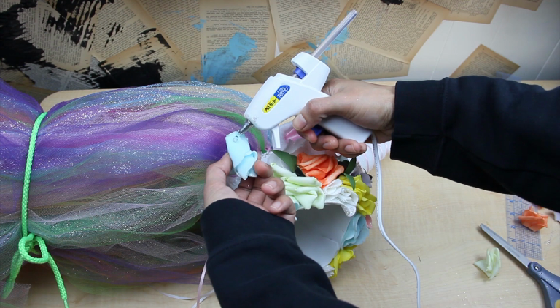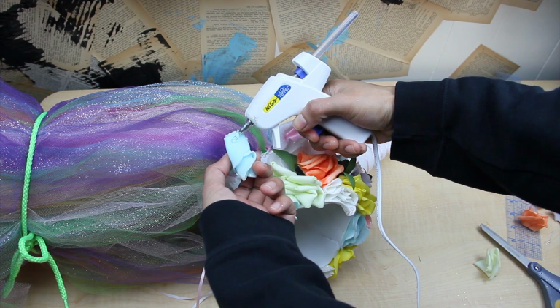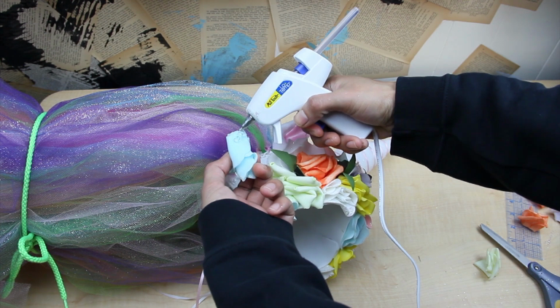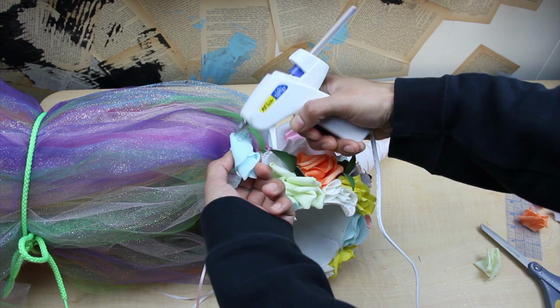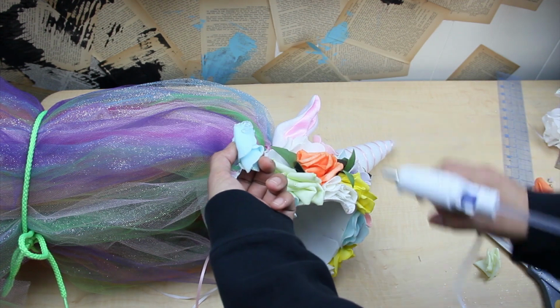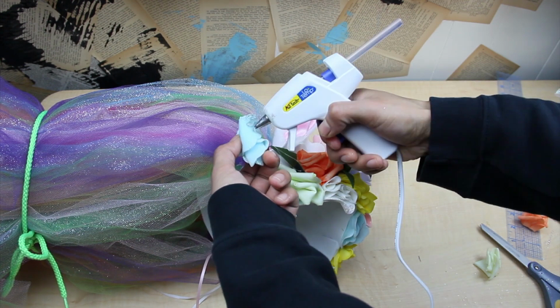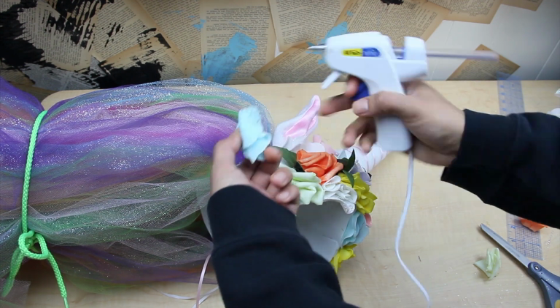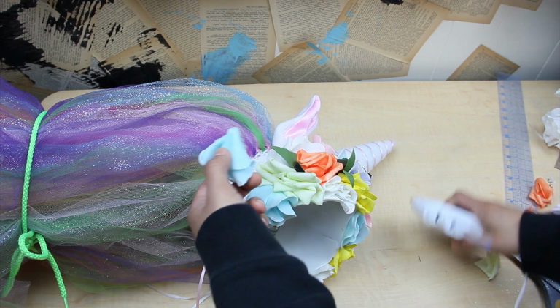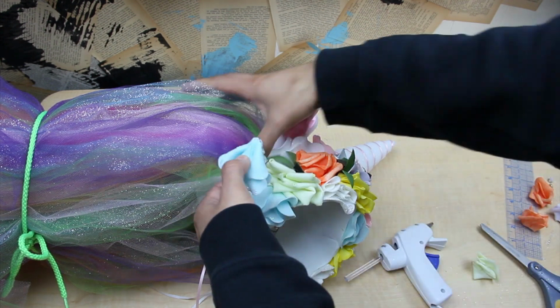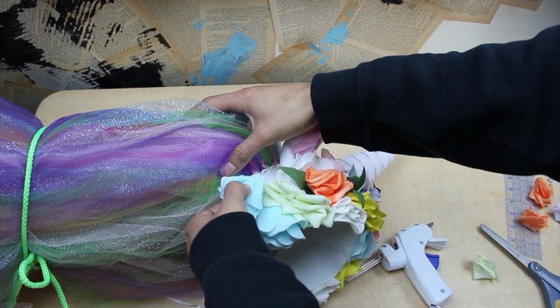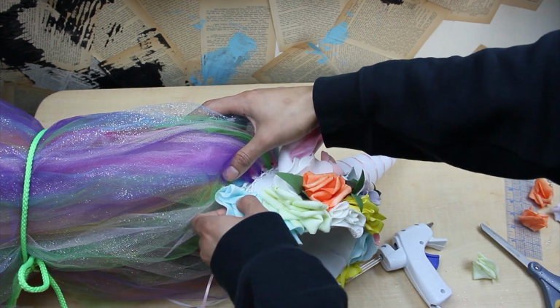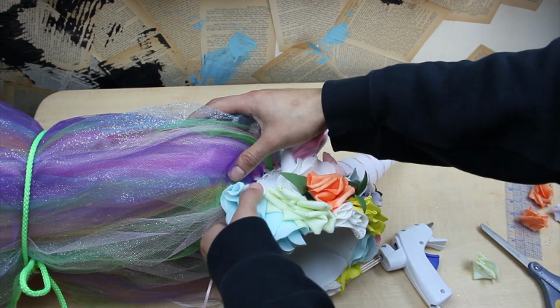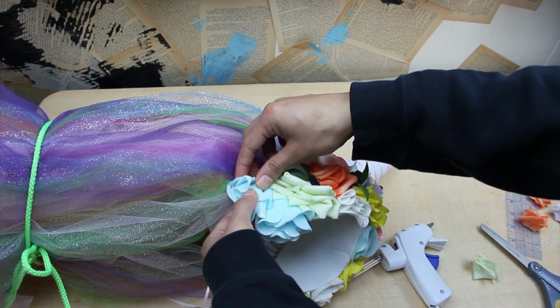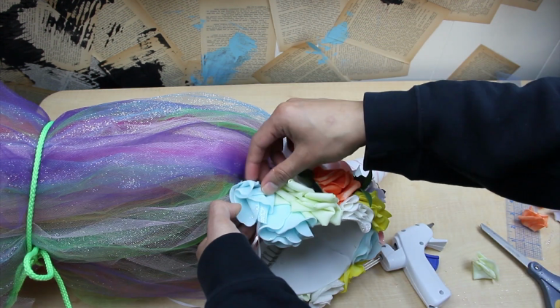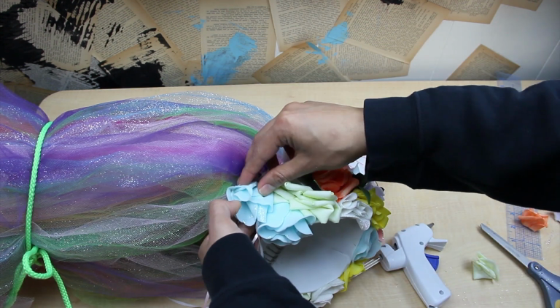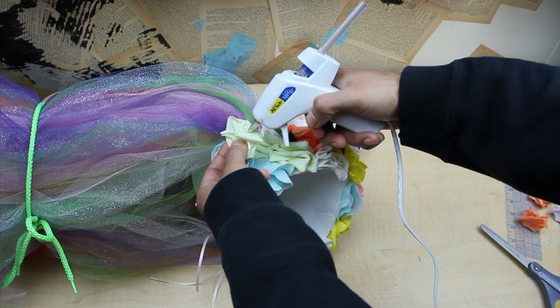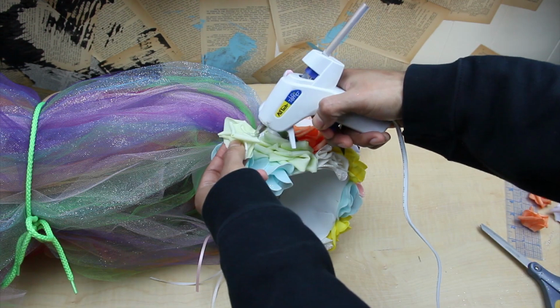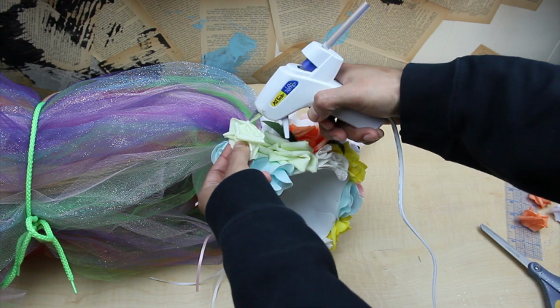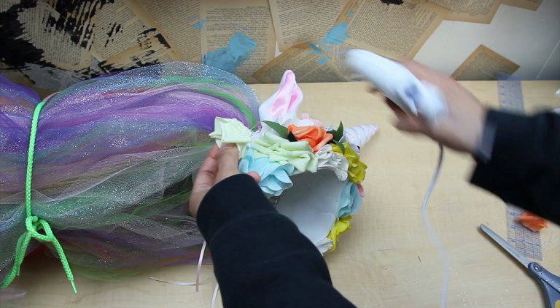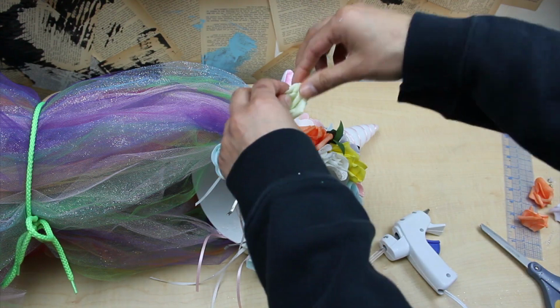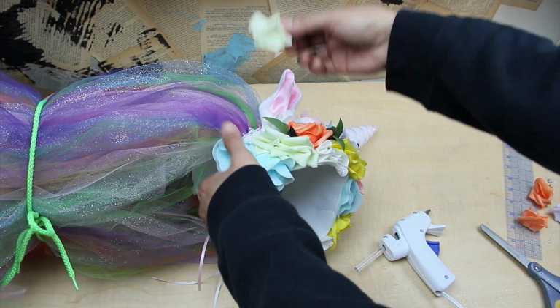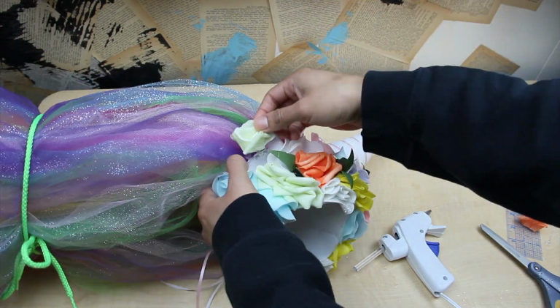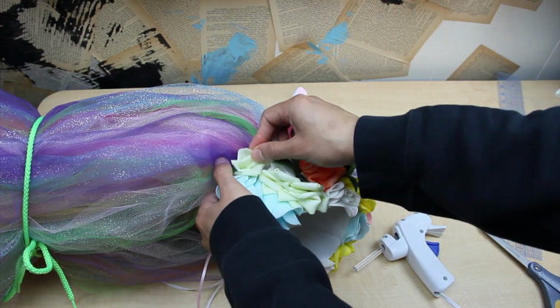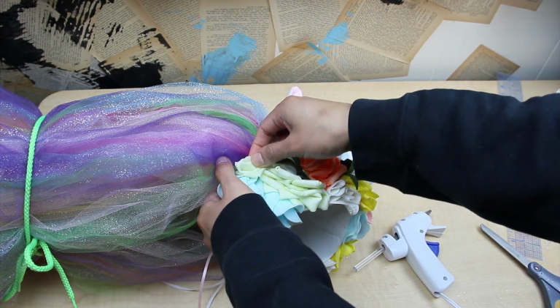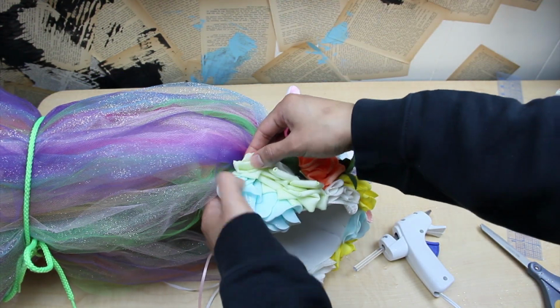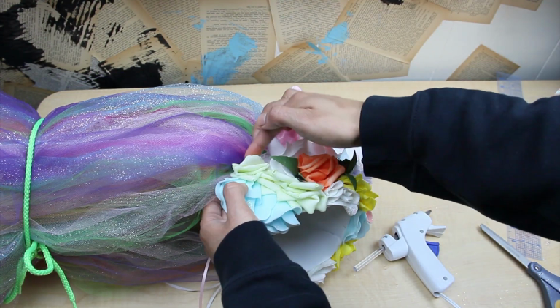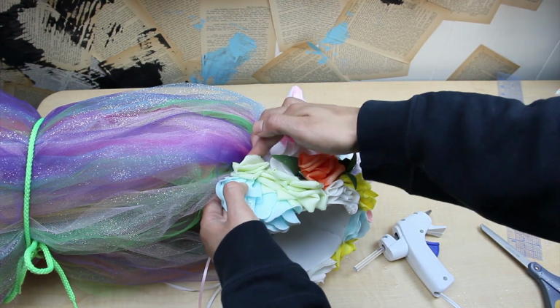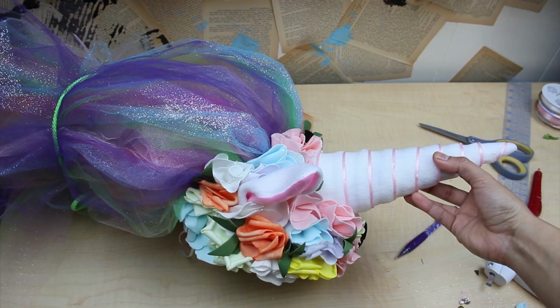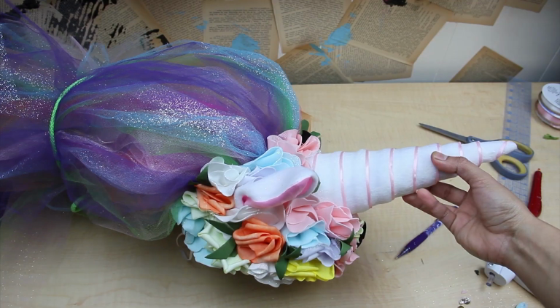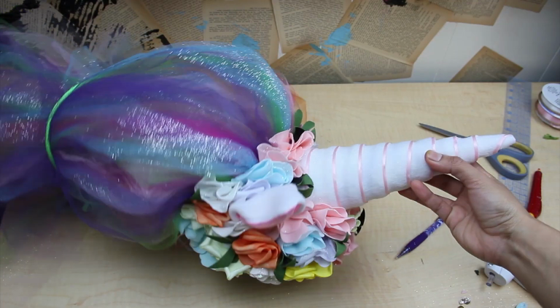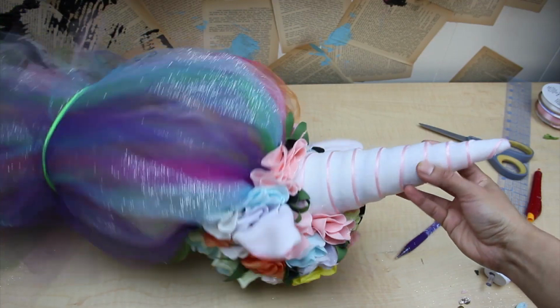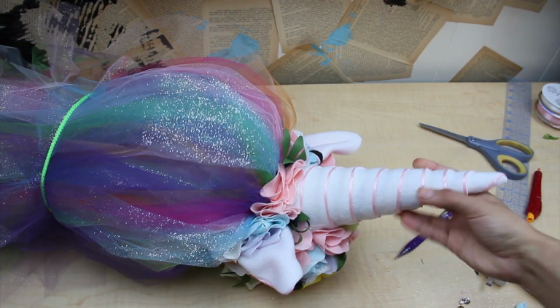To finish off the headdress, finish gluing down more flowers to cover any of the exposed base. In other words, try not to have any of the white showing.